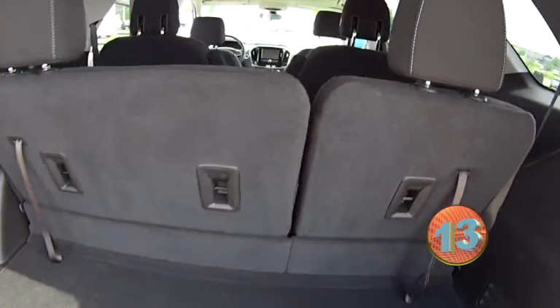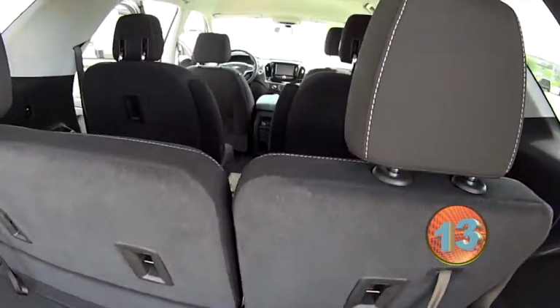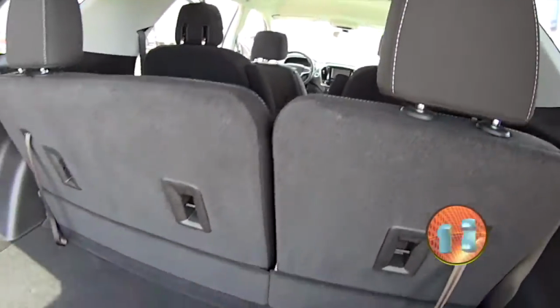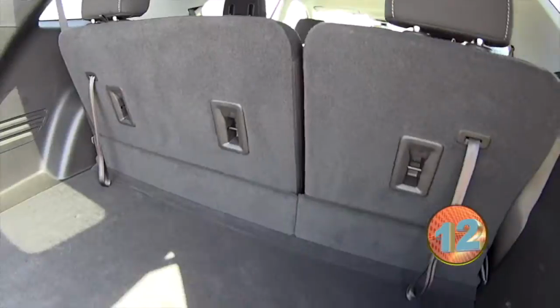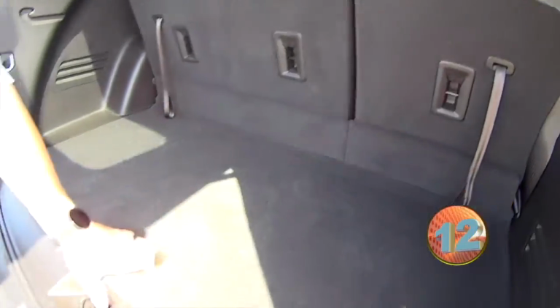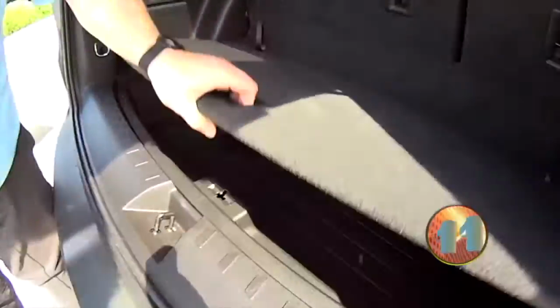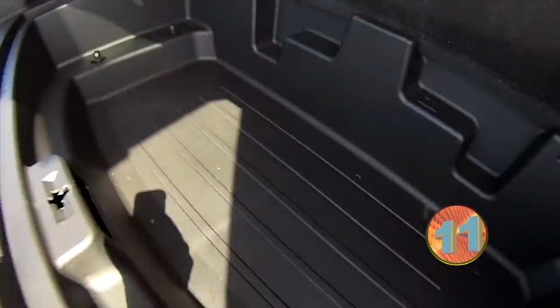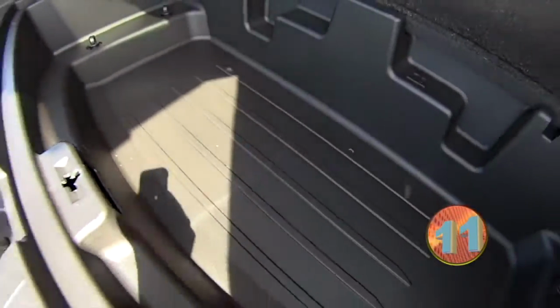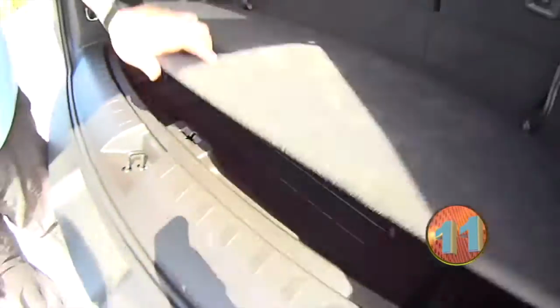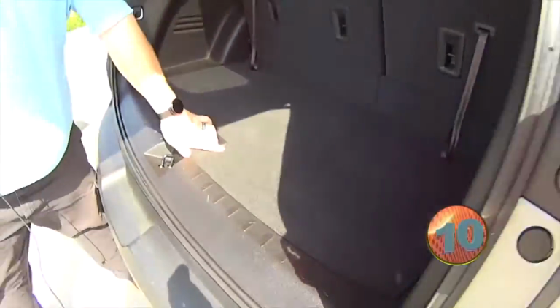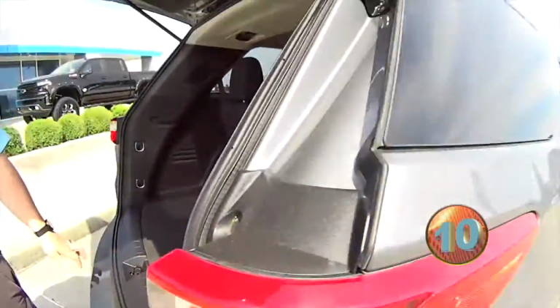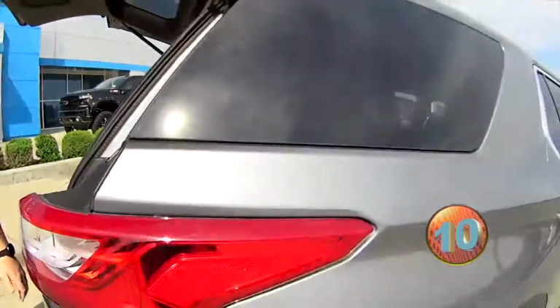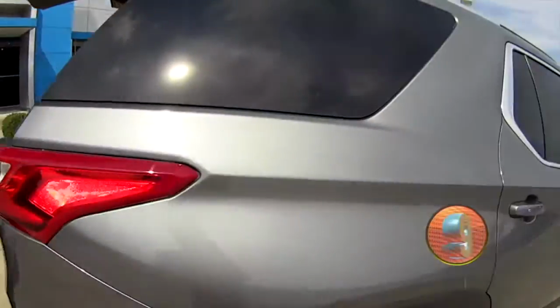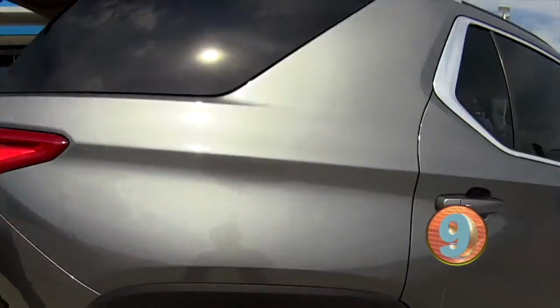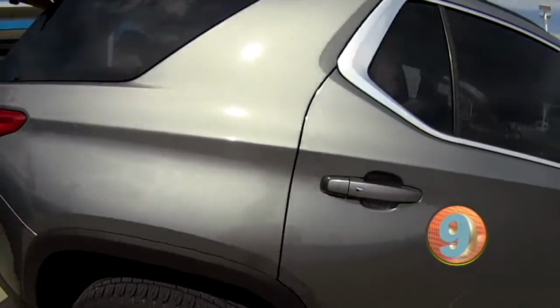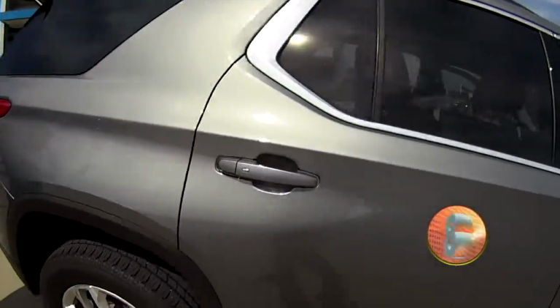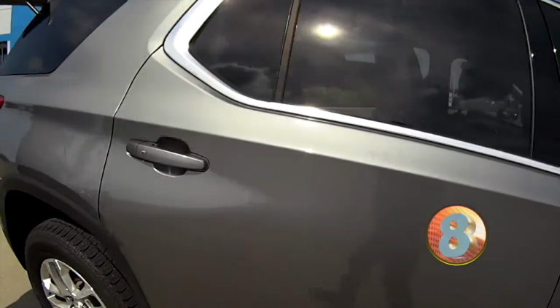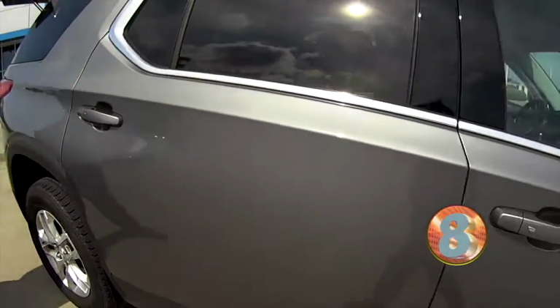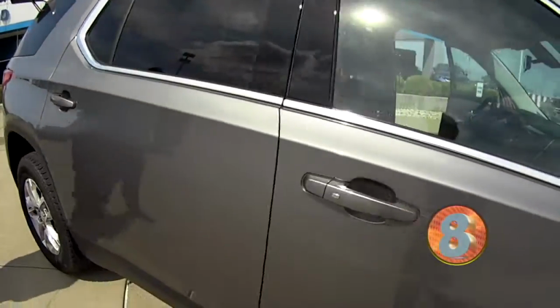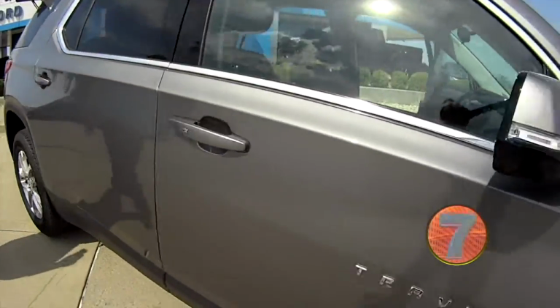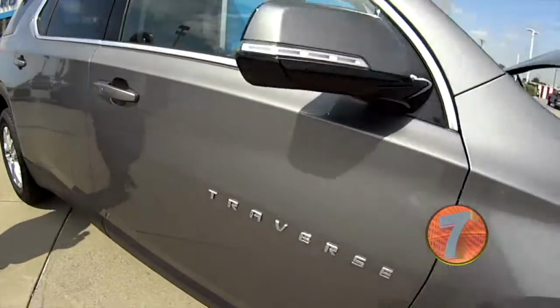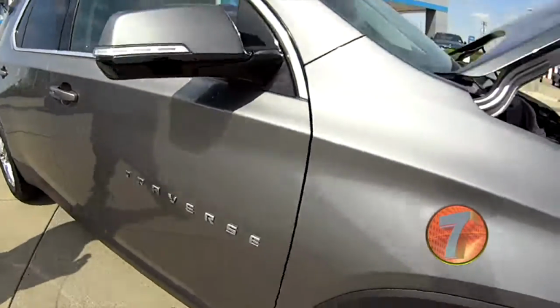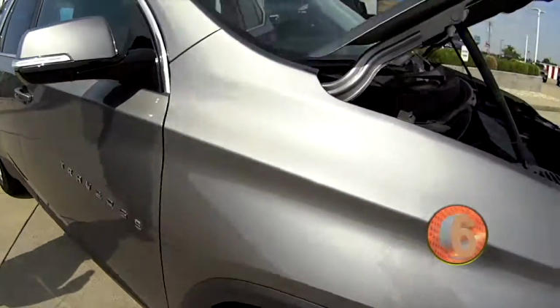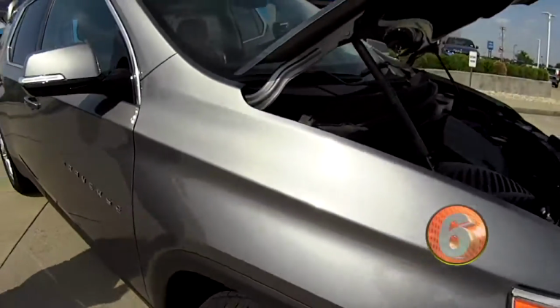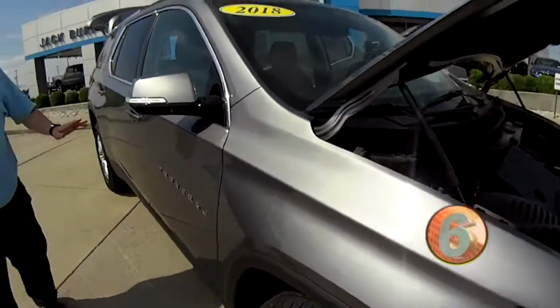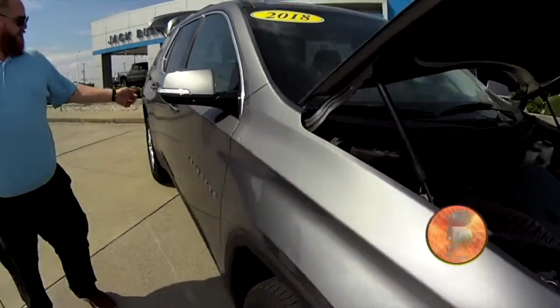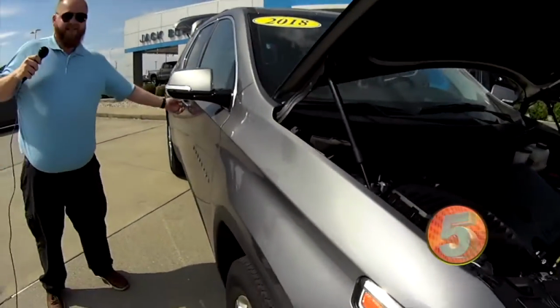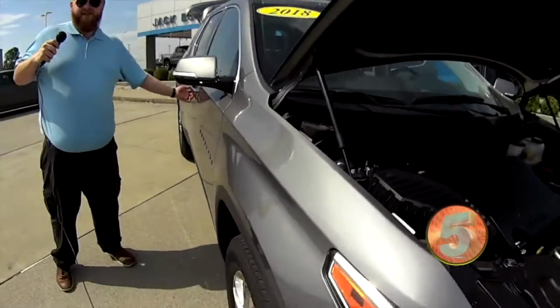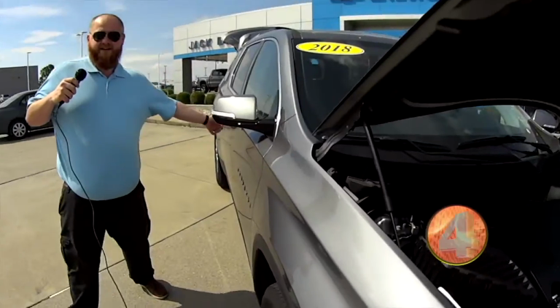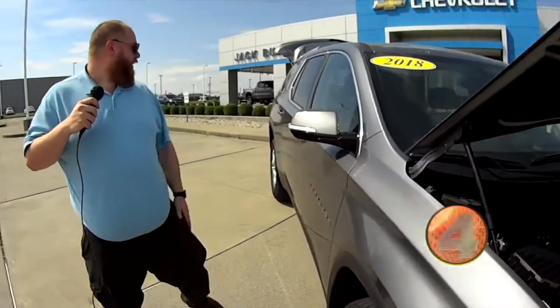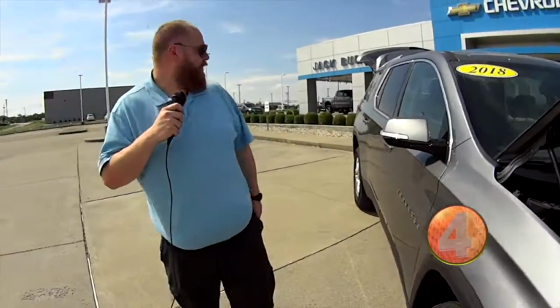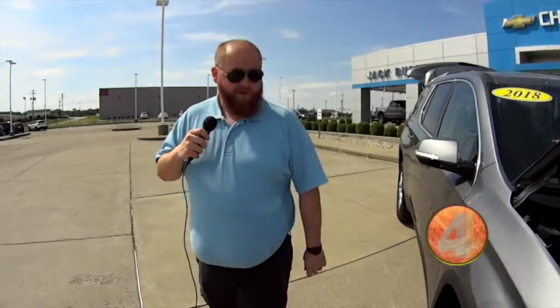This has got third row with a whole lot of storage — check this right here. Look at that. It's satin steel, one of the best colors that Chevrolet offers. We've got keyless entry on all four doors.